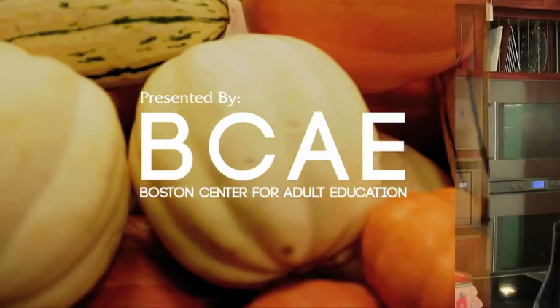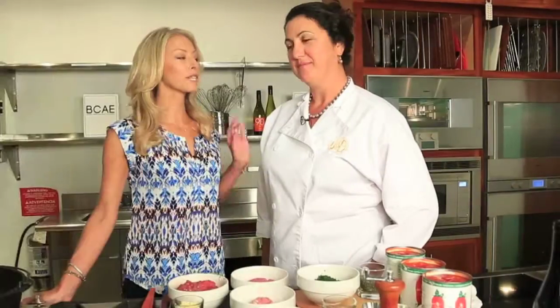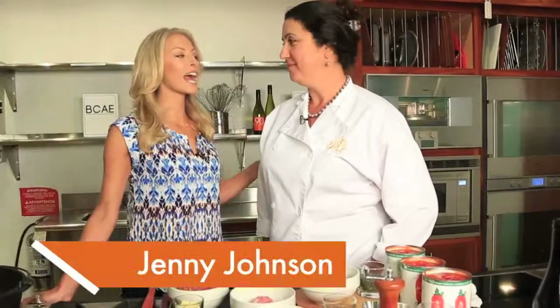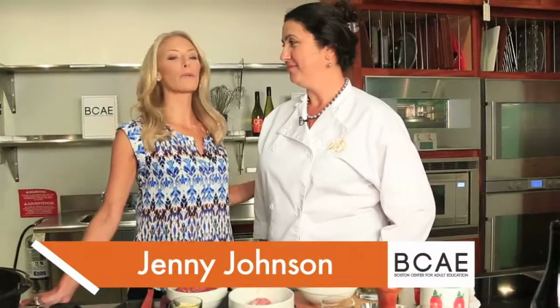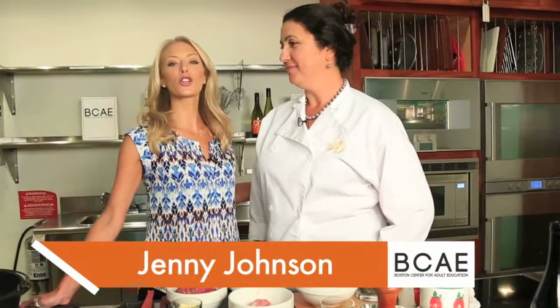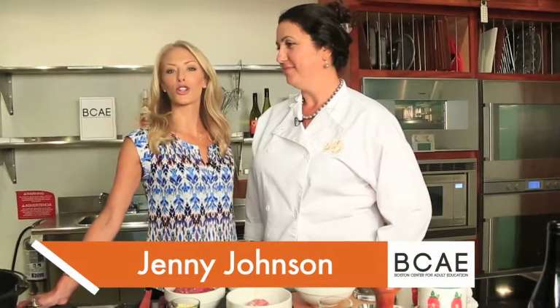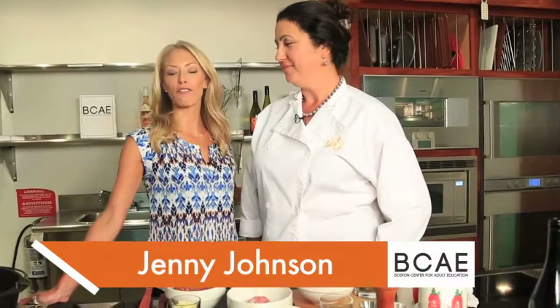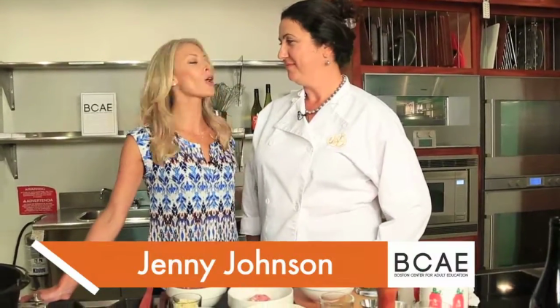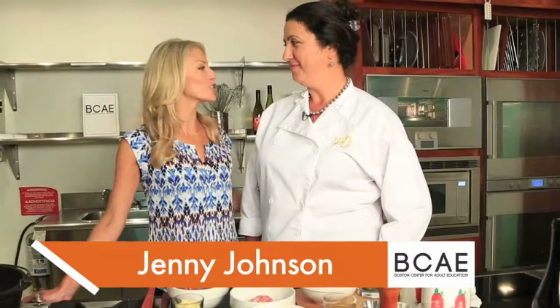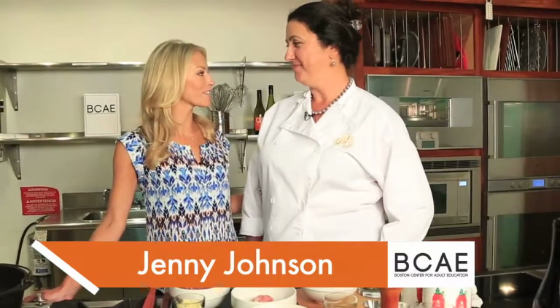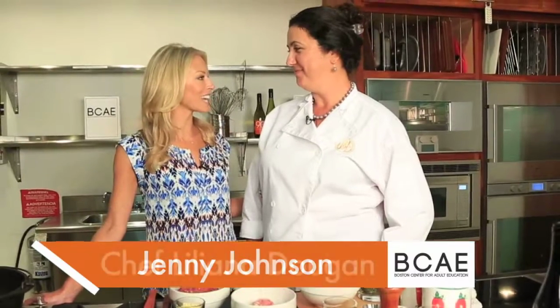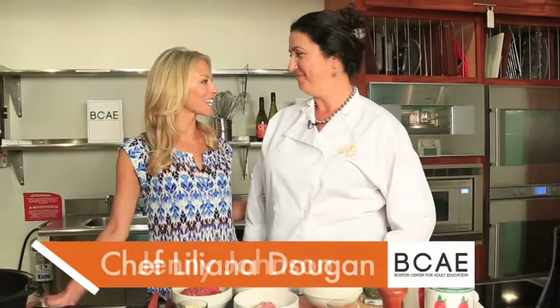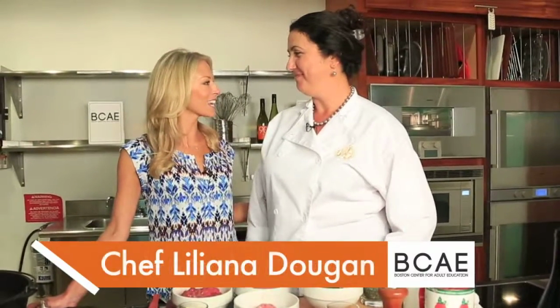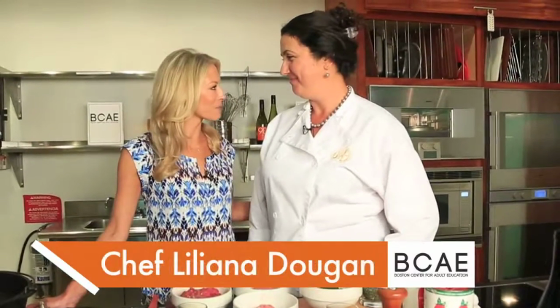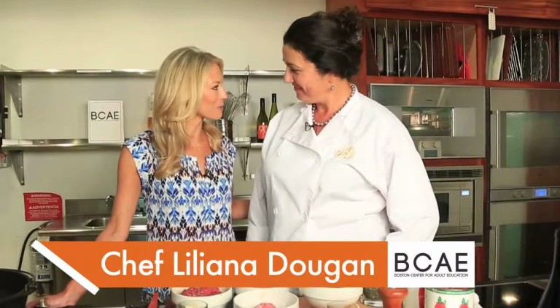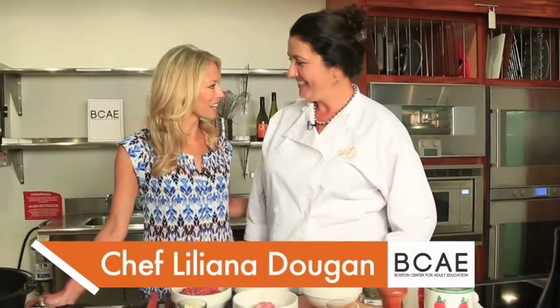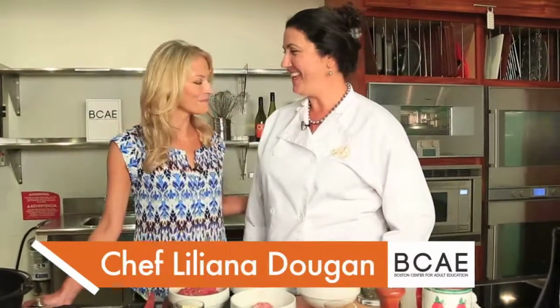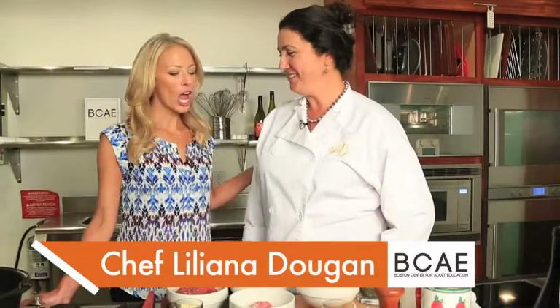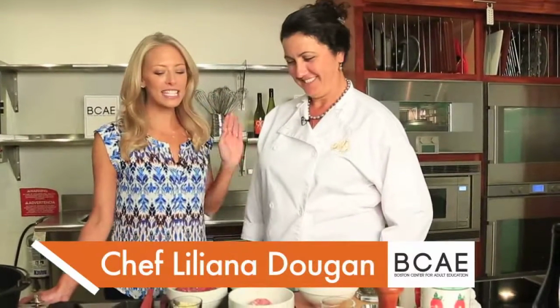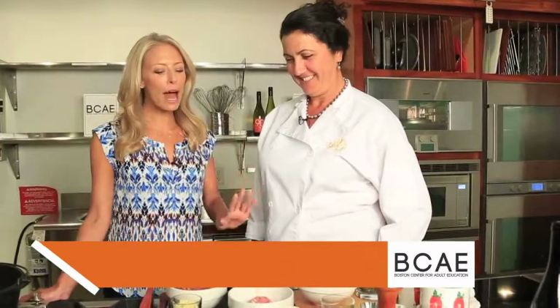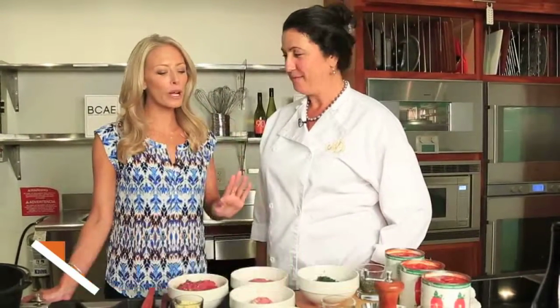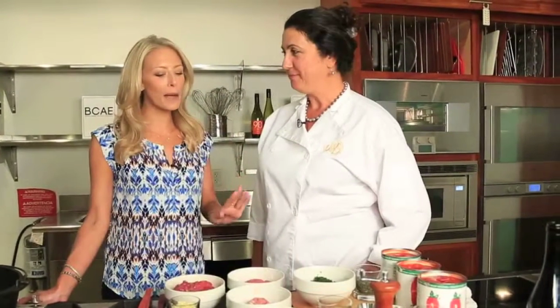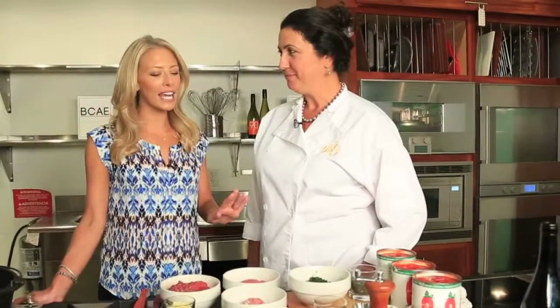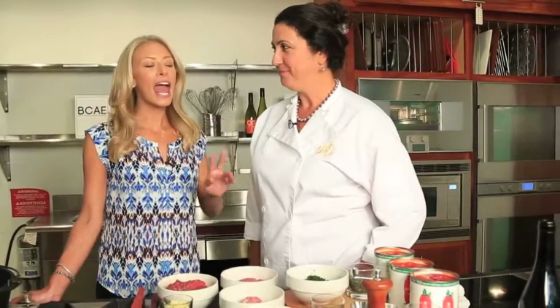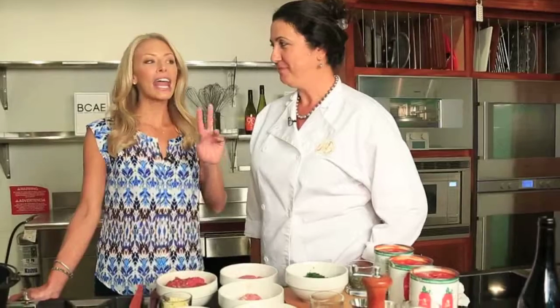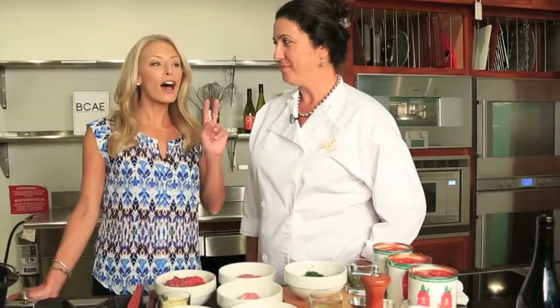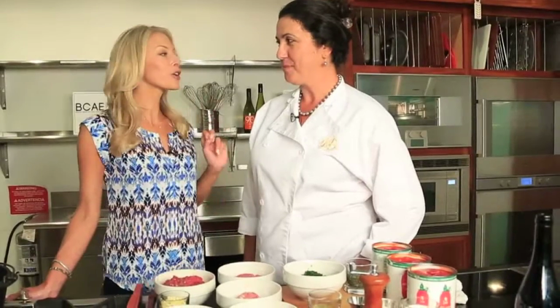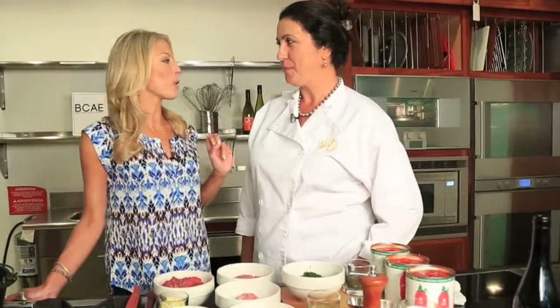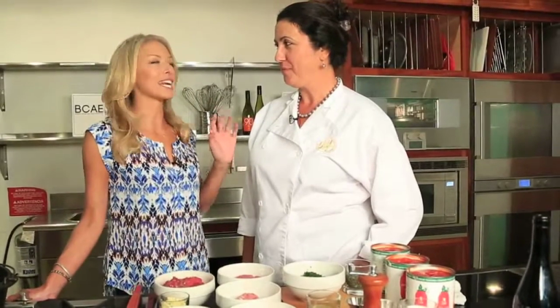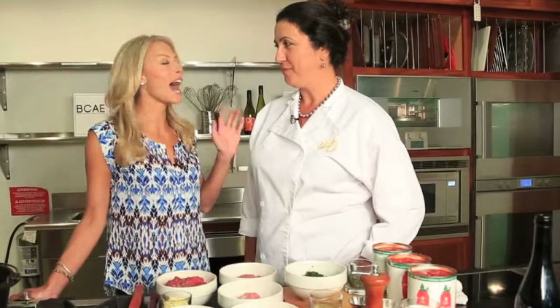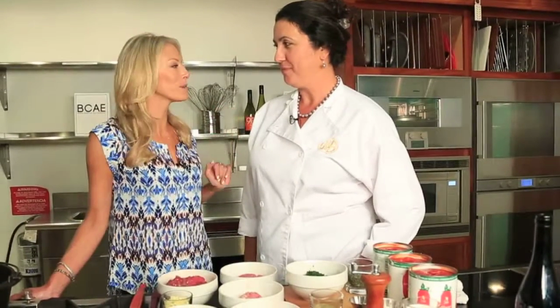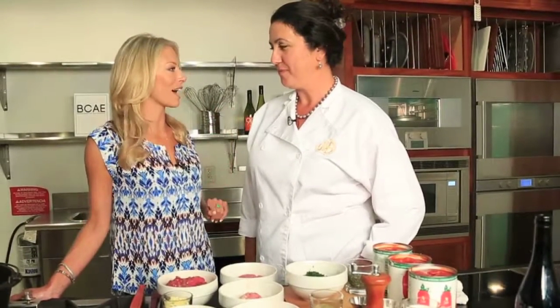With me today, I have a personal chef, a private chef, Lilliana Duggan. Thank you so much for being here. Thank you. And somehow we are making a healthier bolognese — how do we do that?